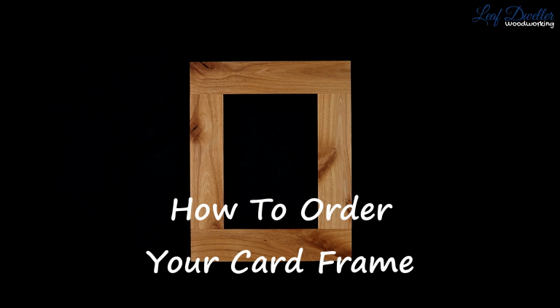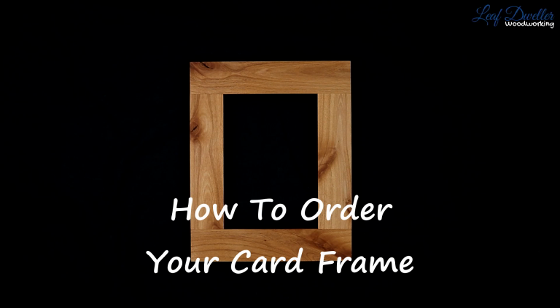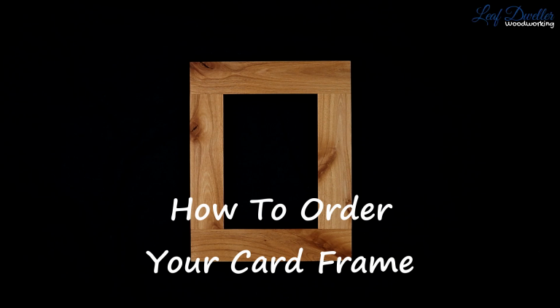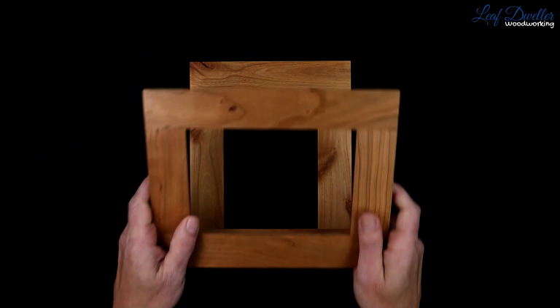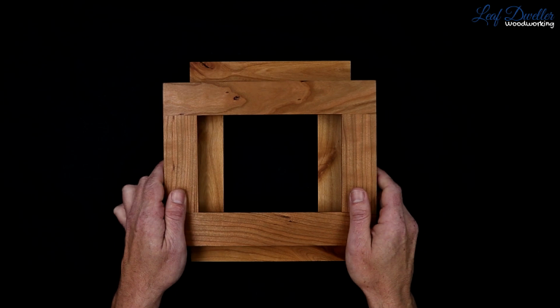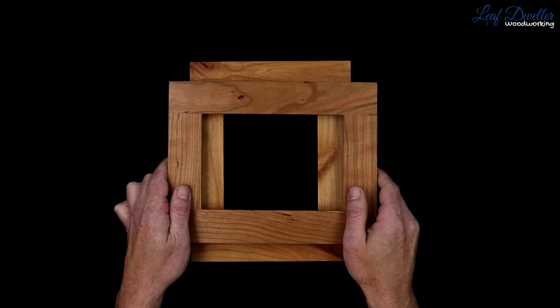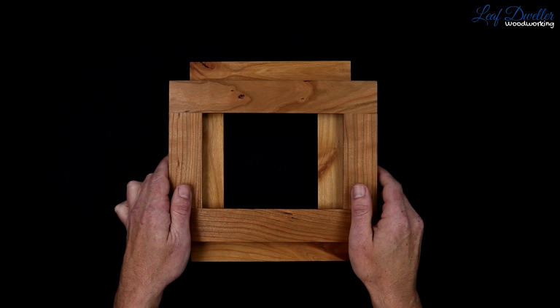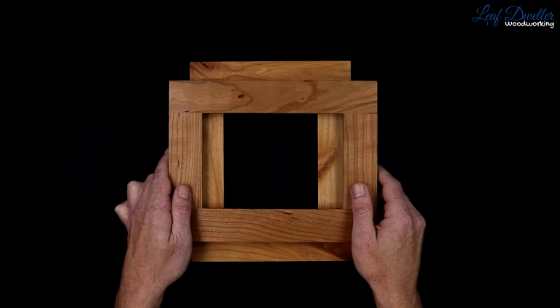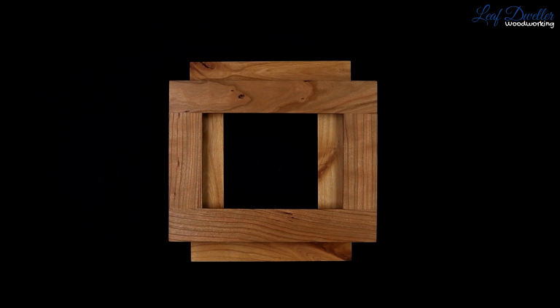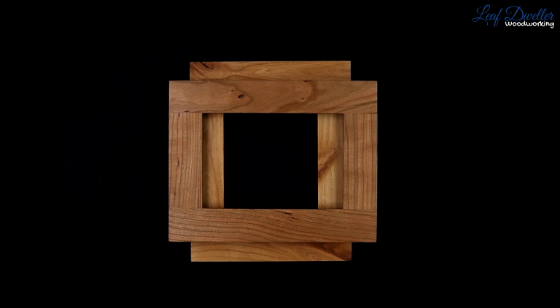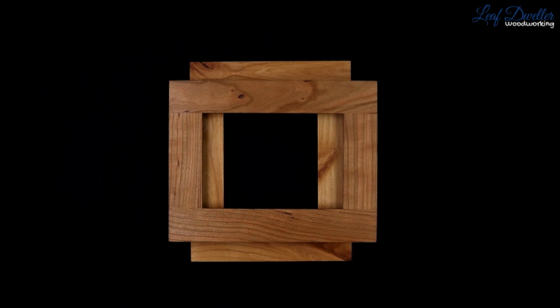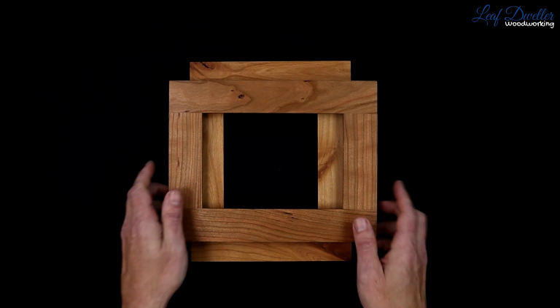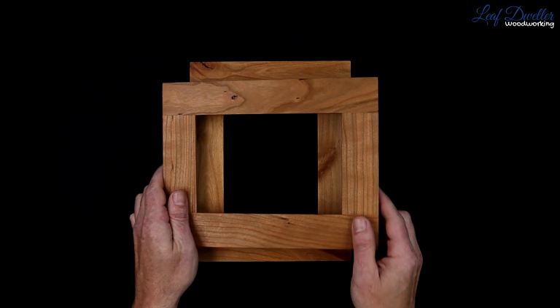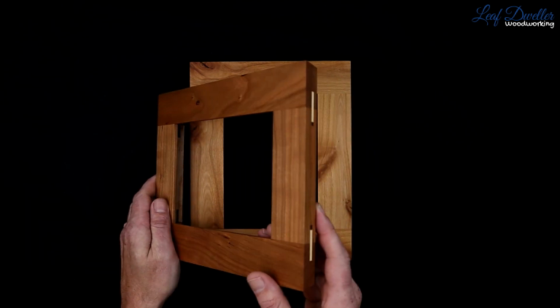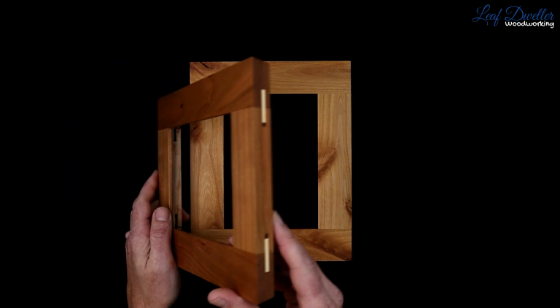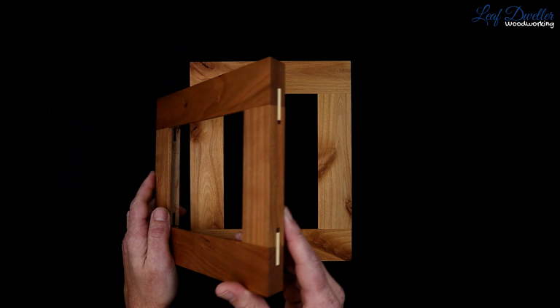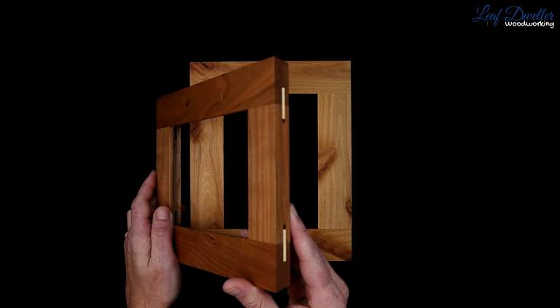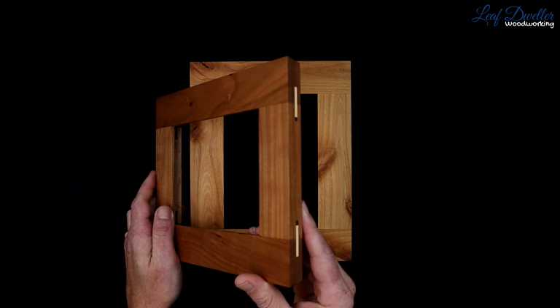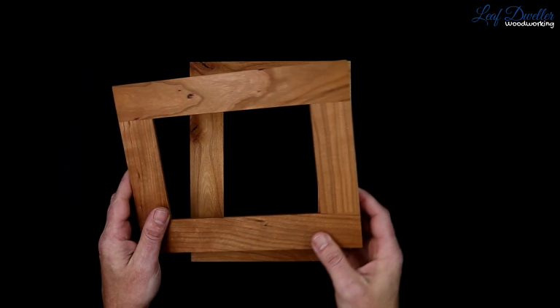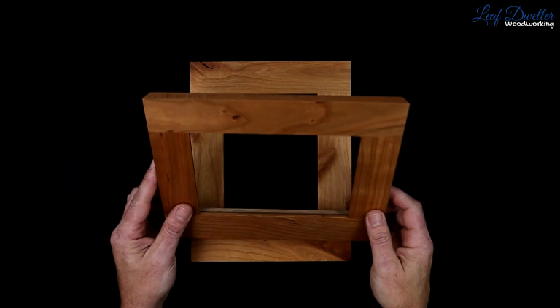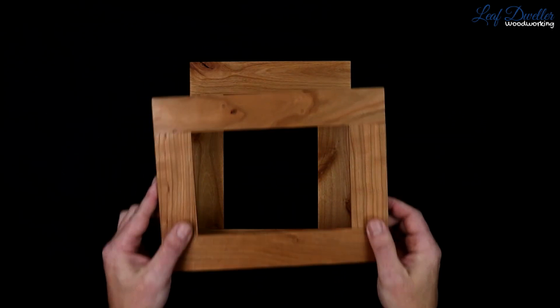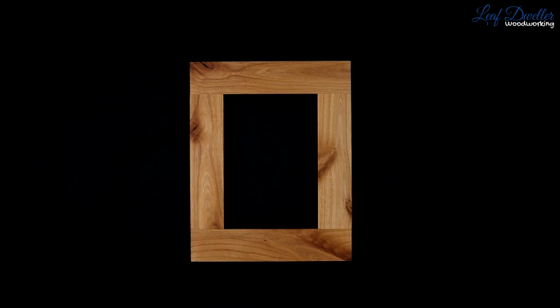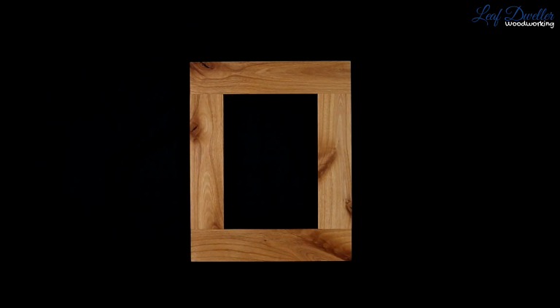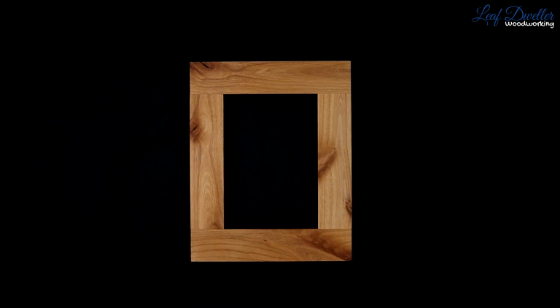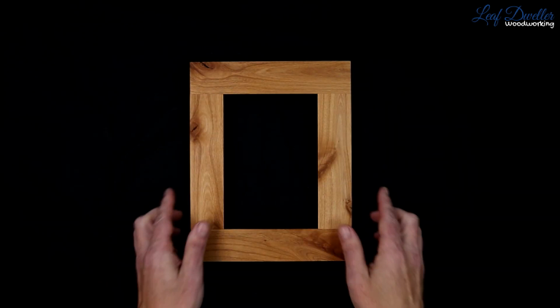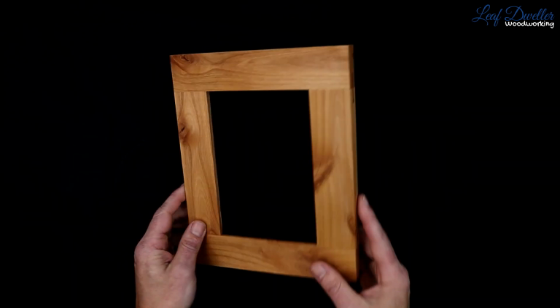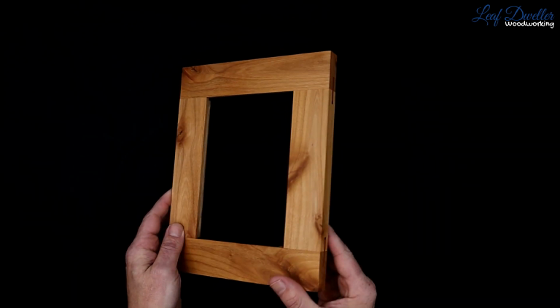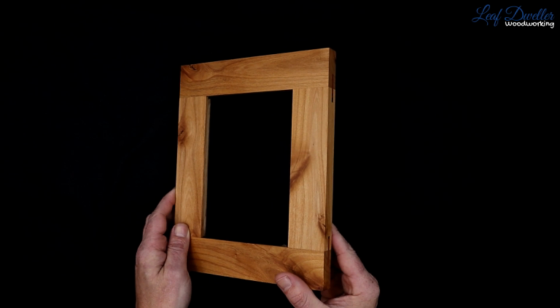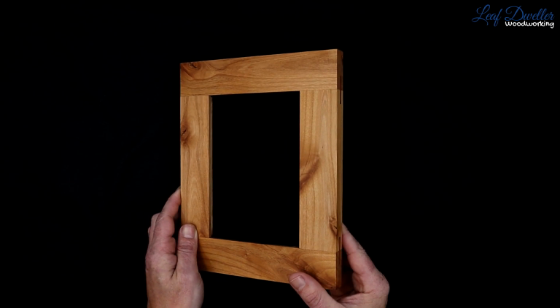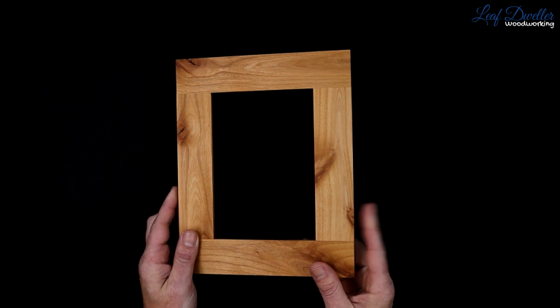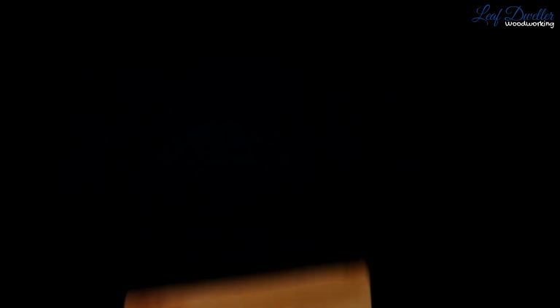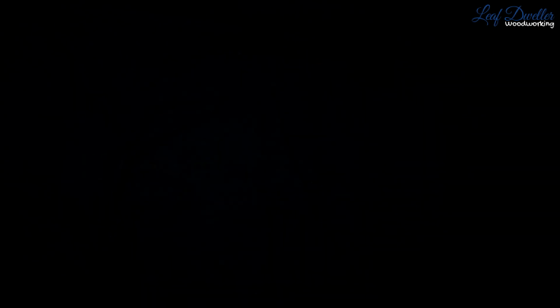Hello, there are two ways to order frames from us. First, under each wood variety there are two options on the orientation and the side profile, whether it's straight or beveled. In this option, we are making the frame for you.